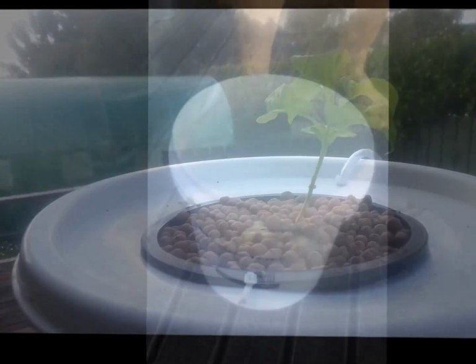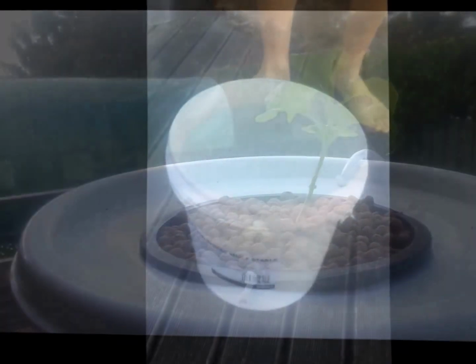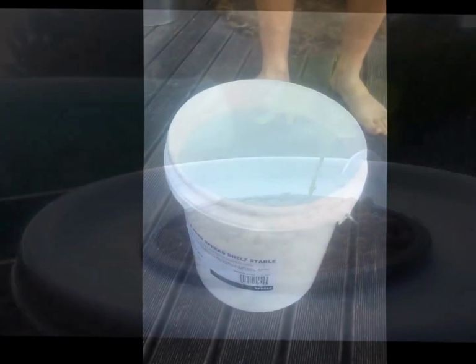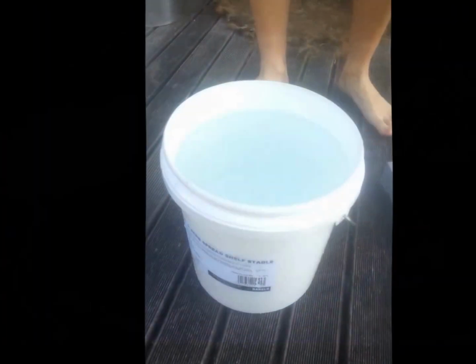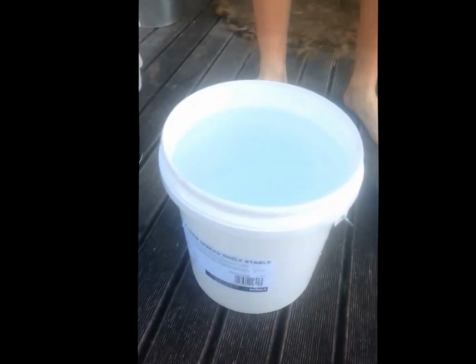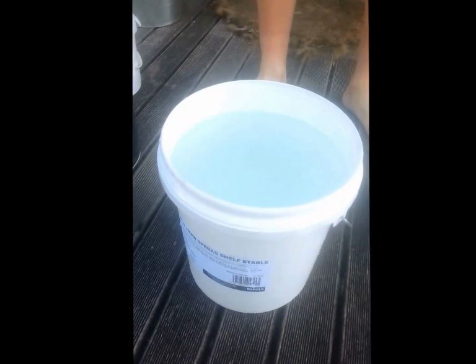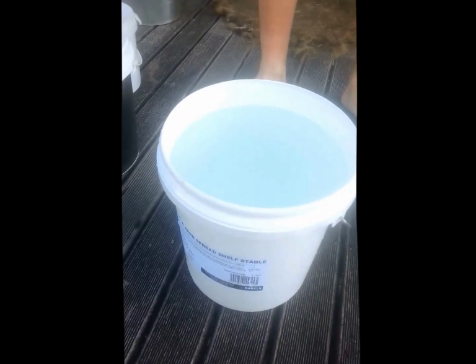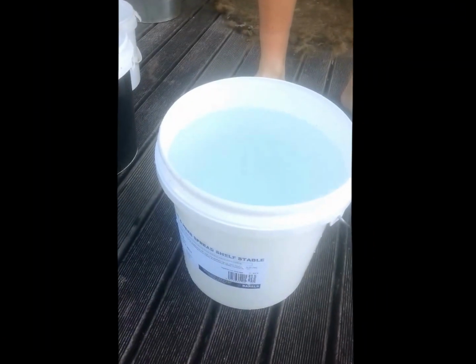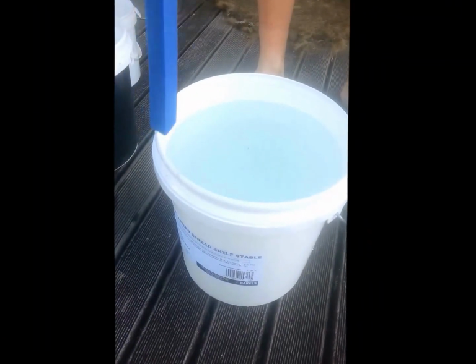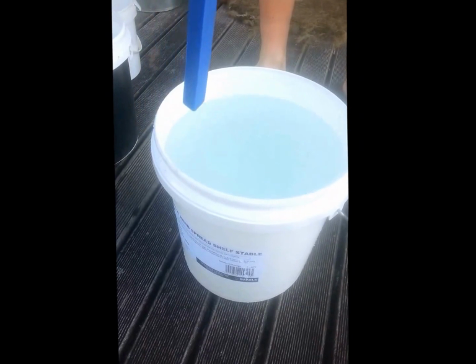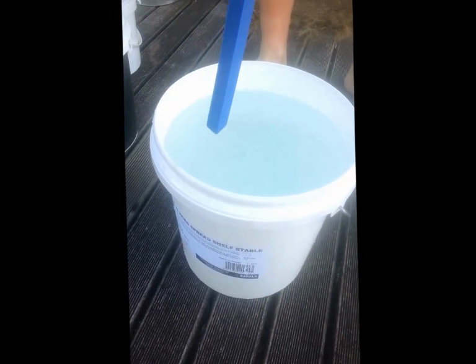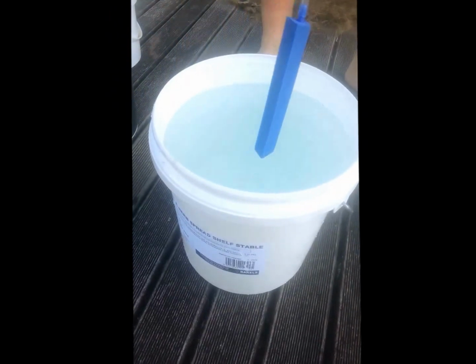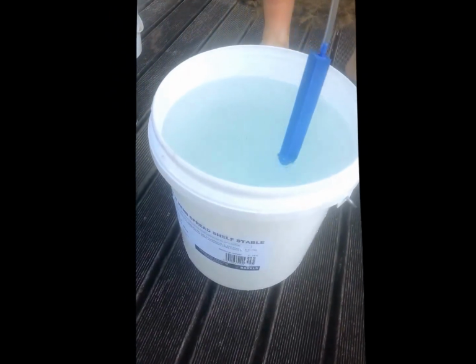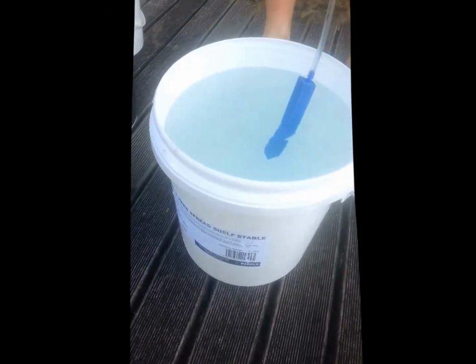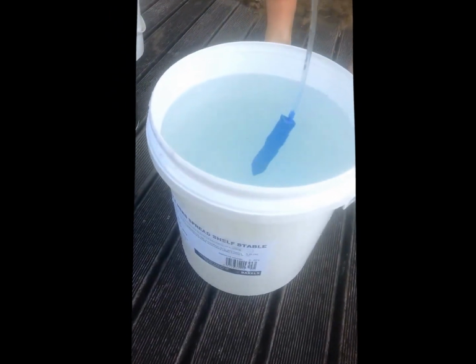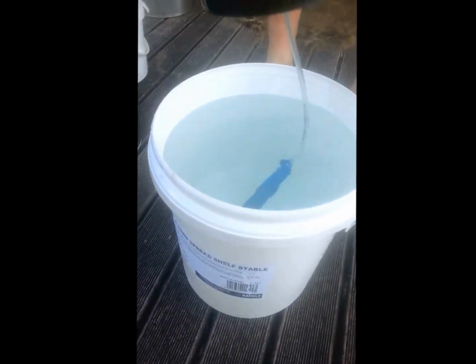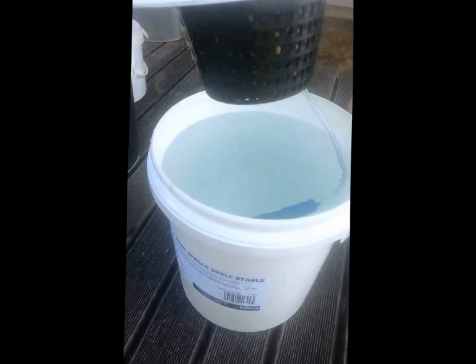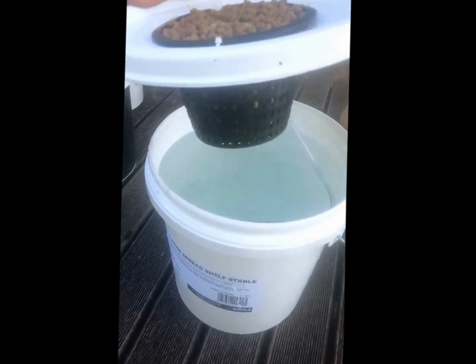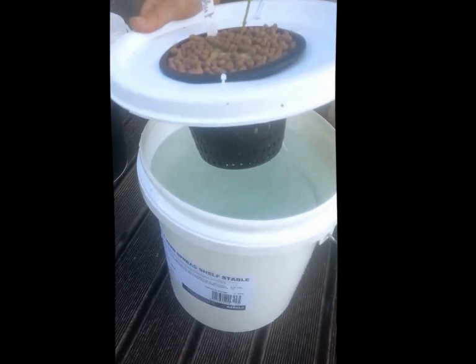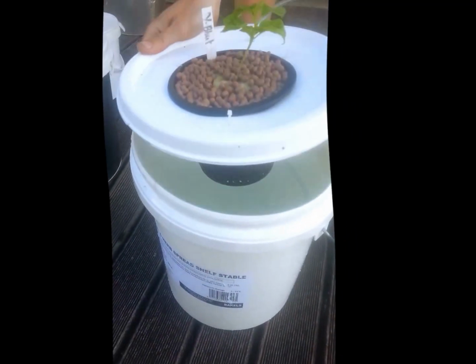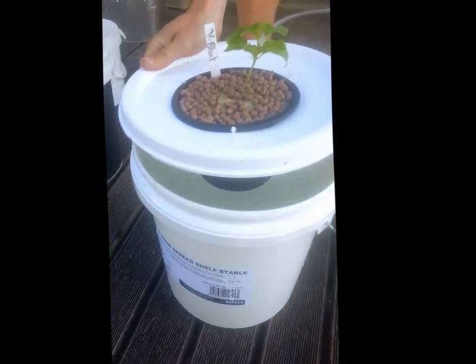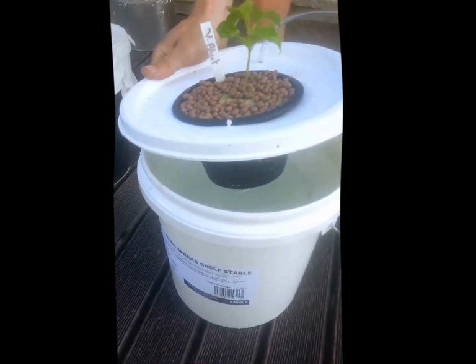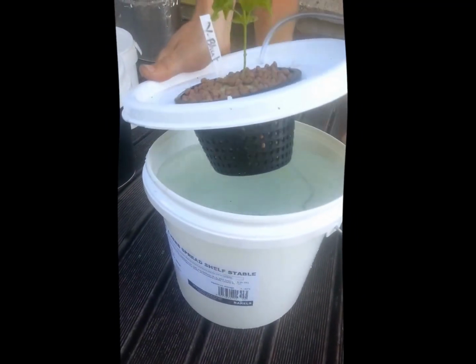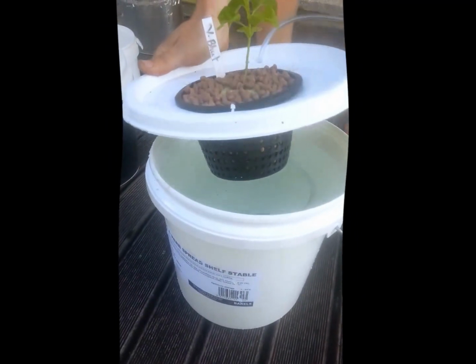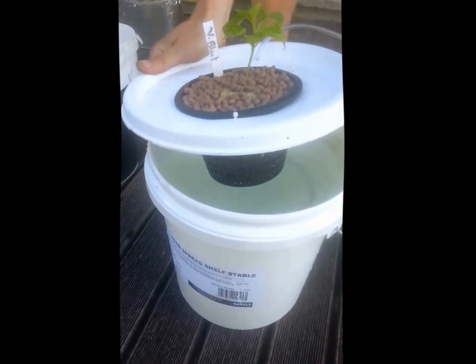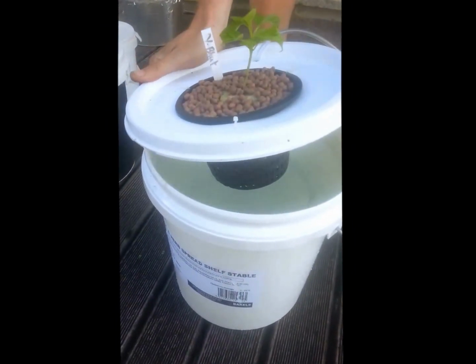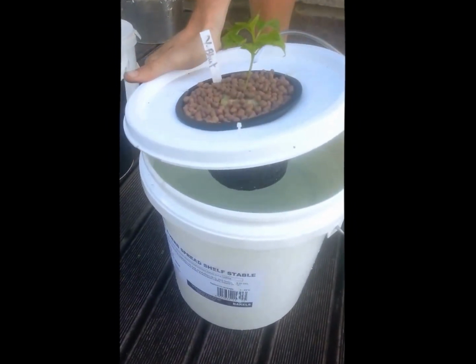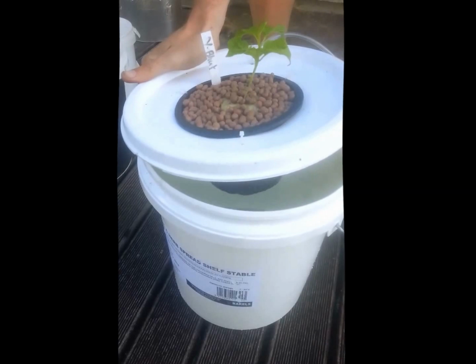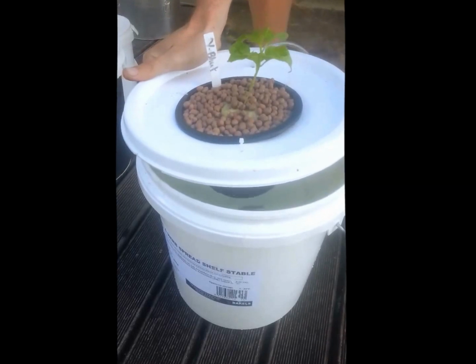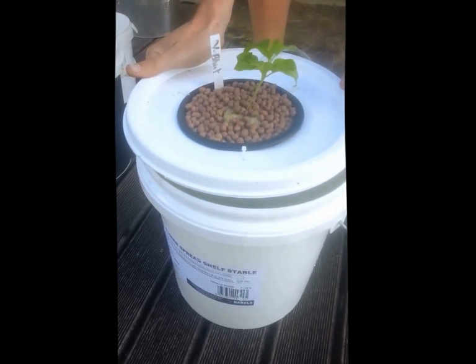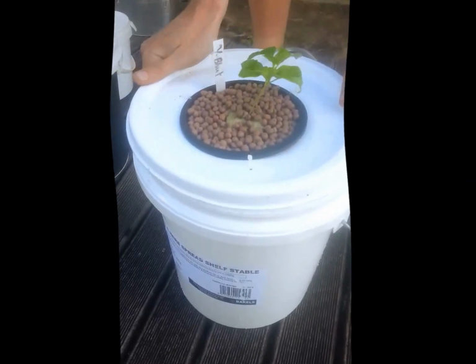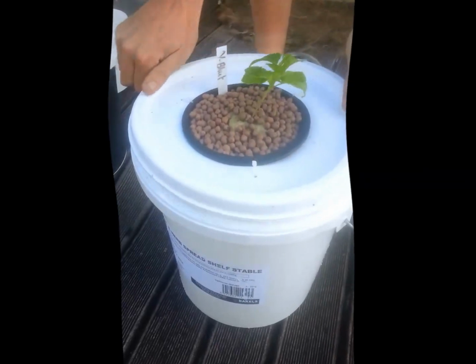Richie's just filled up his water - lukewarm water - 20ml of his nutrients. And there goes the baby into its new home.